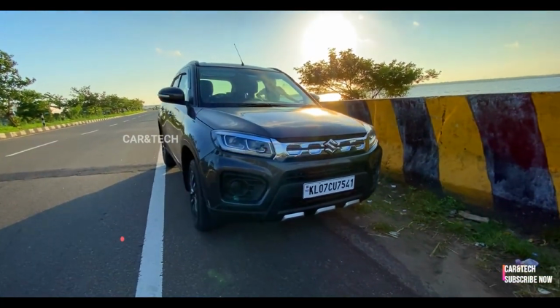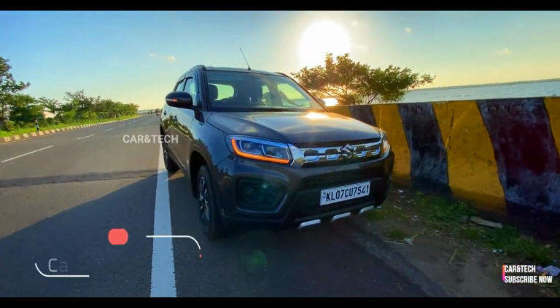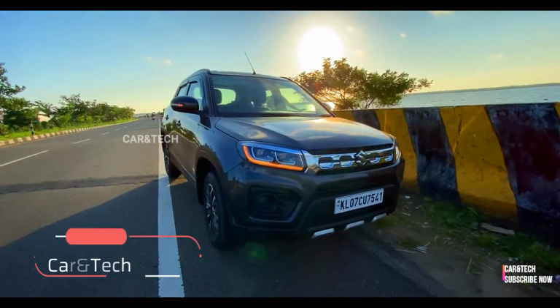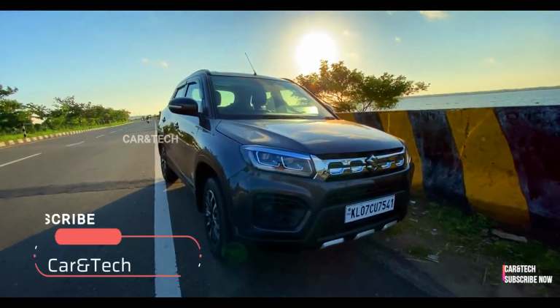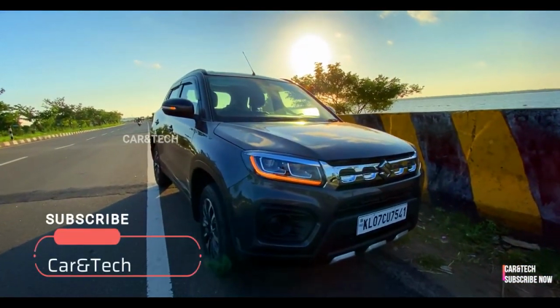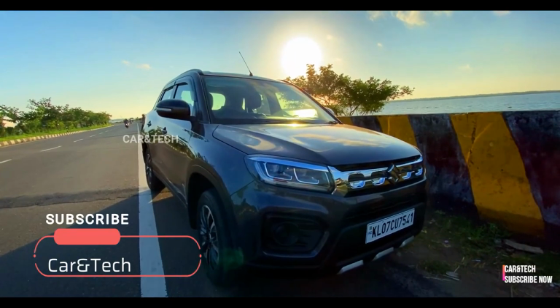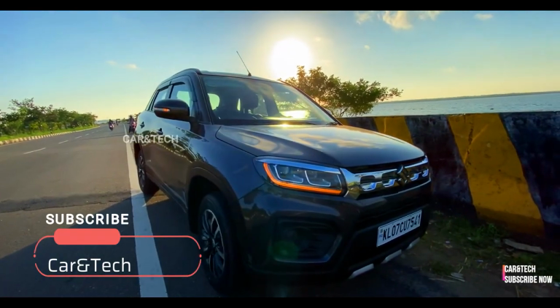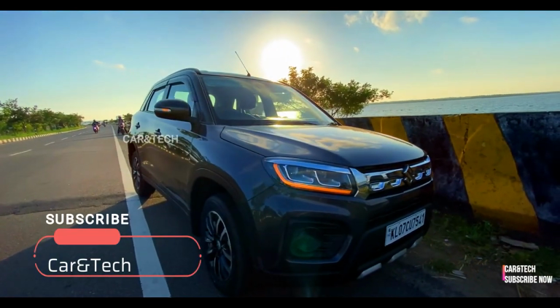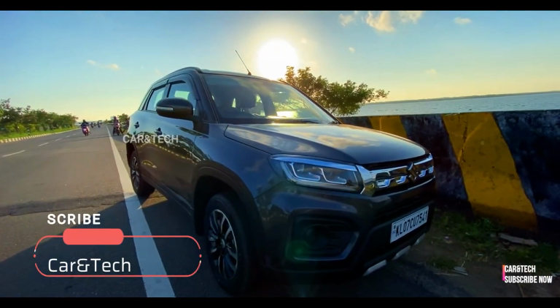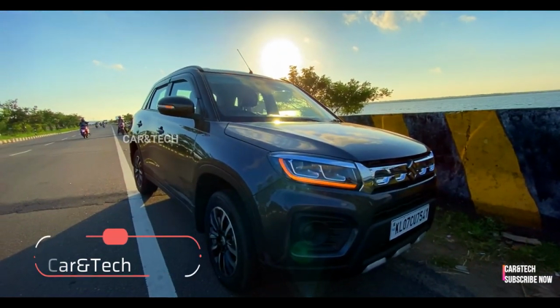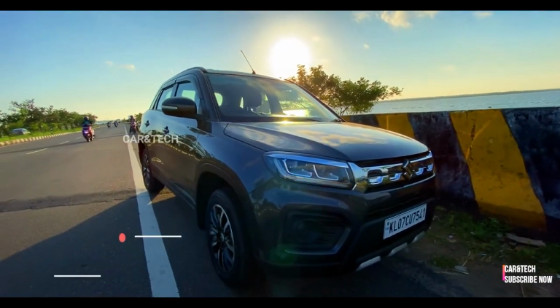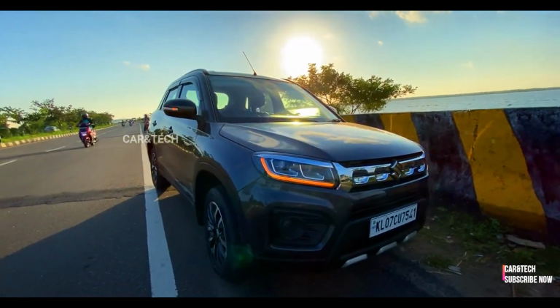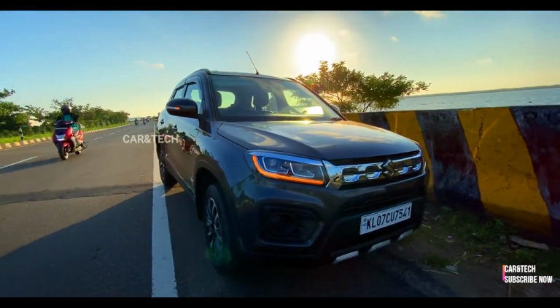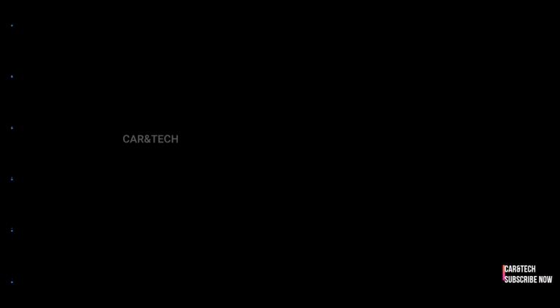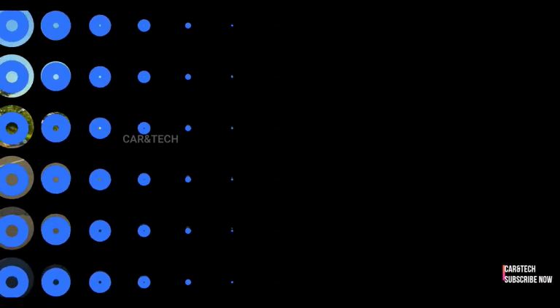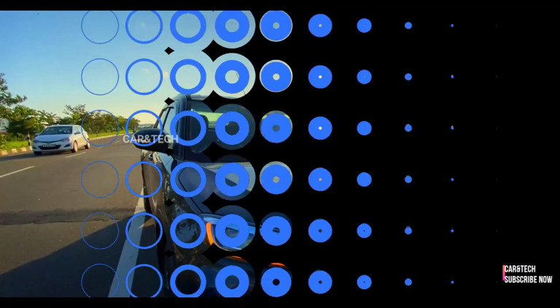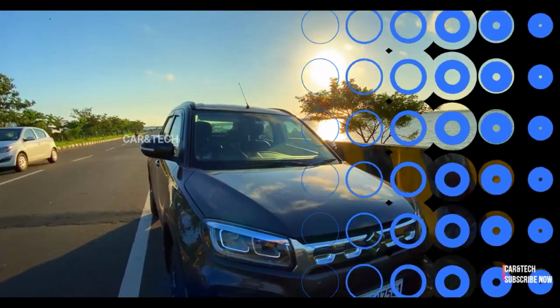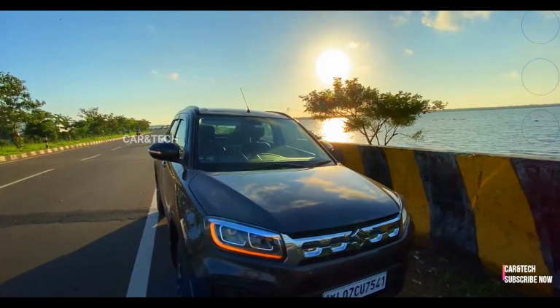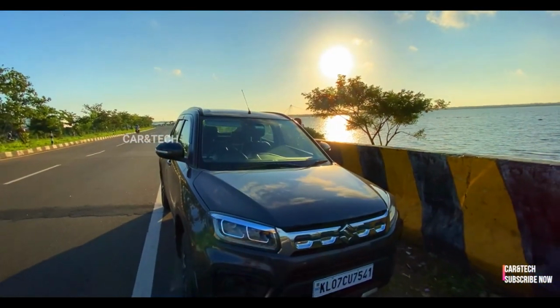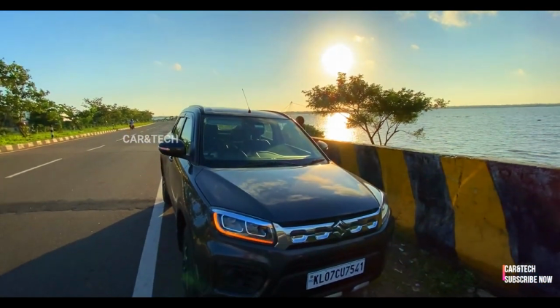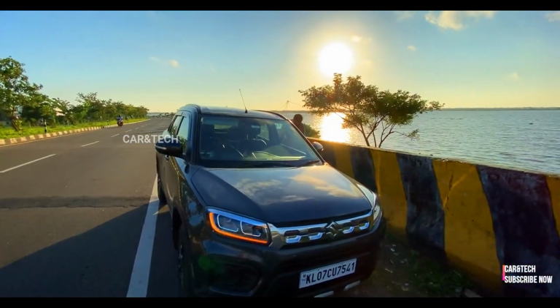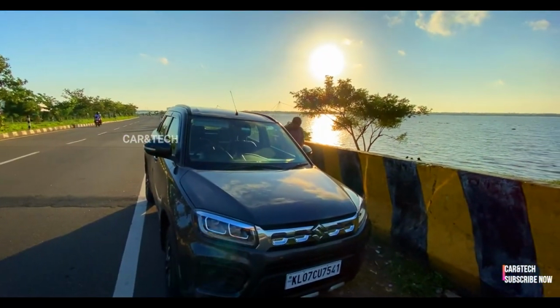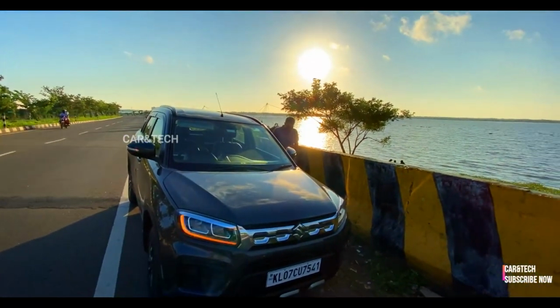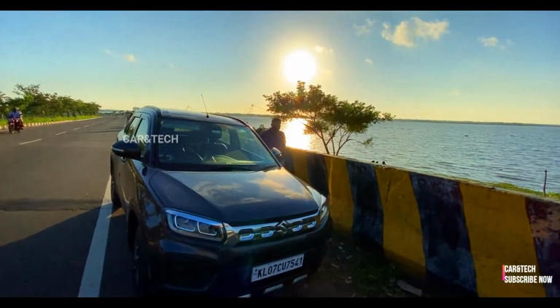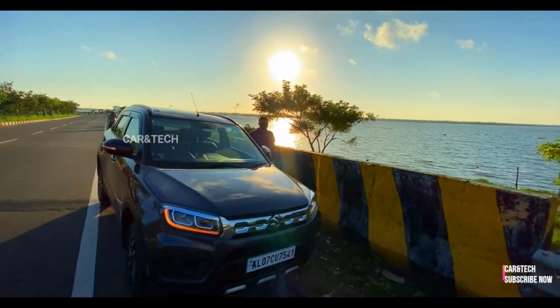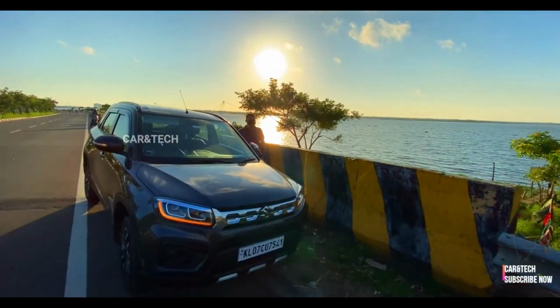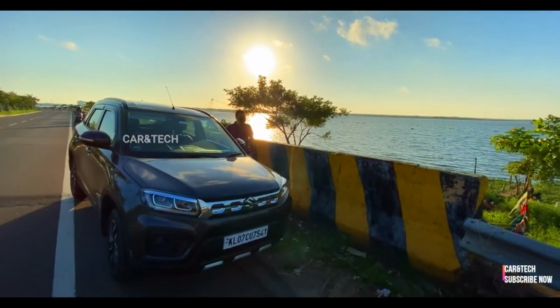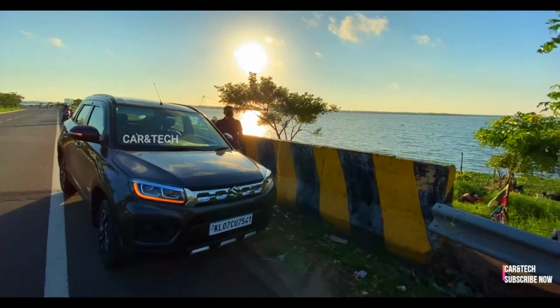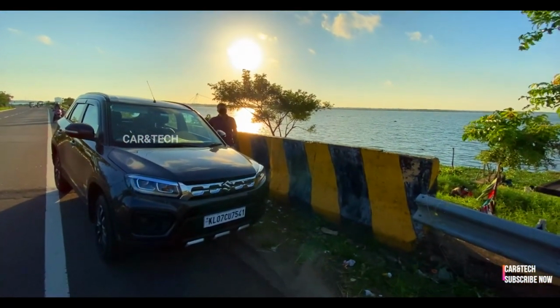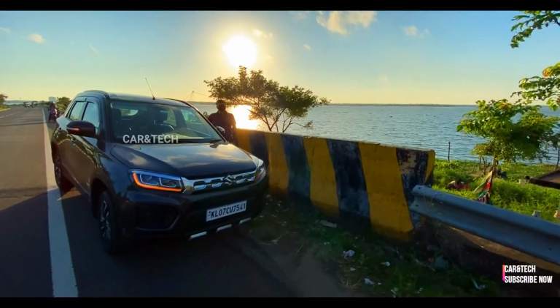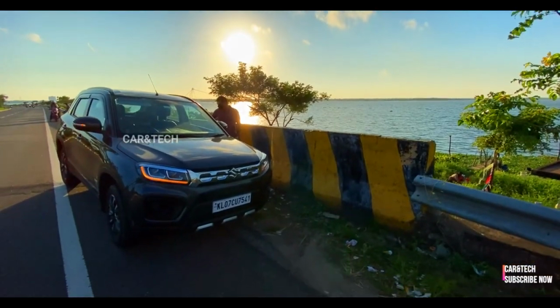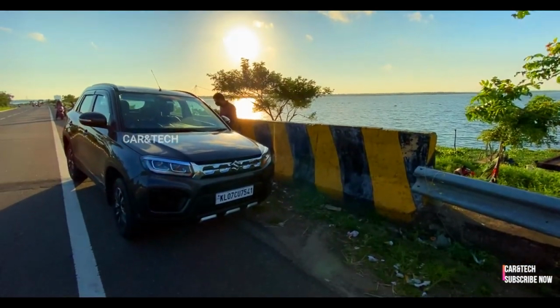In the VXi trim there were no fog lamps installed. Four alloy wheels were purchased extra from the dealer as this trim comes with steel wheels. The VXi trim gets a black roof line while the higher trims get the silver colored ones.